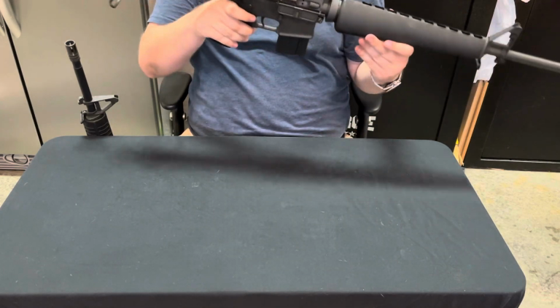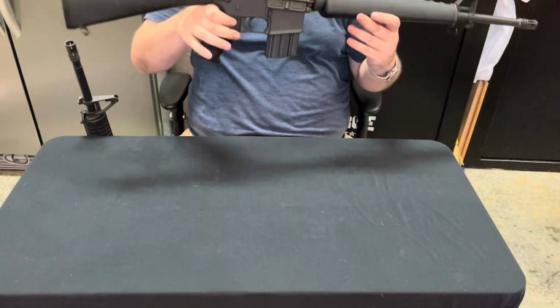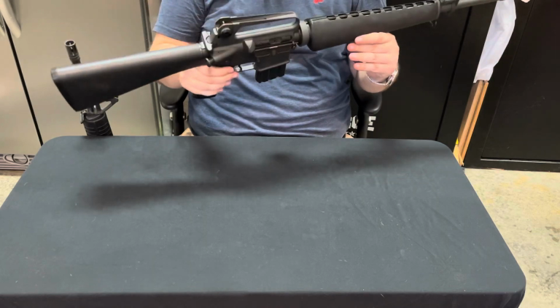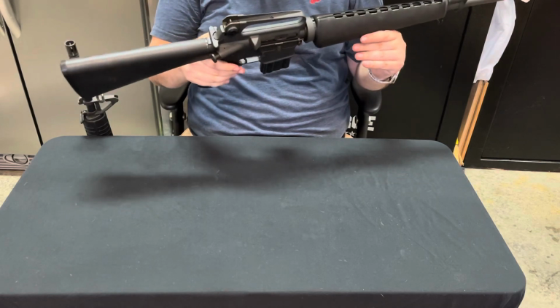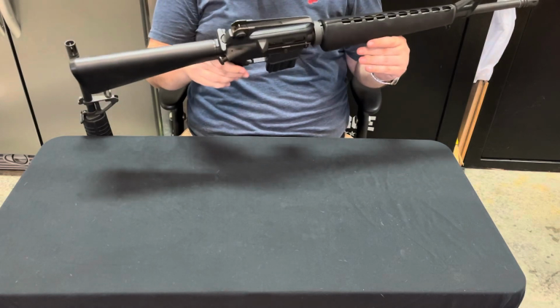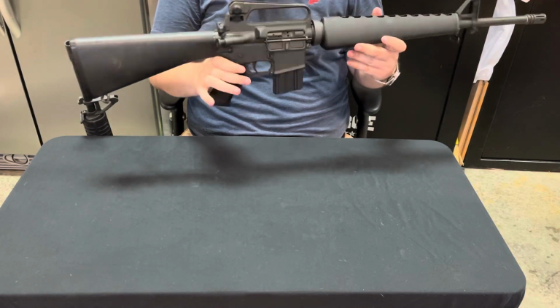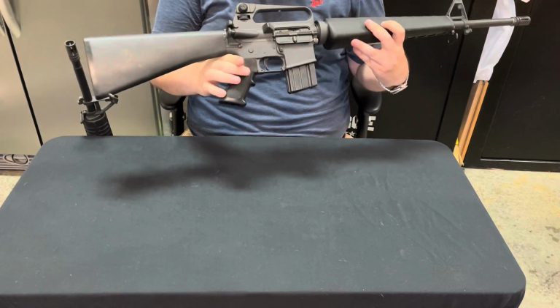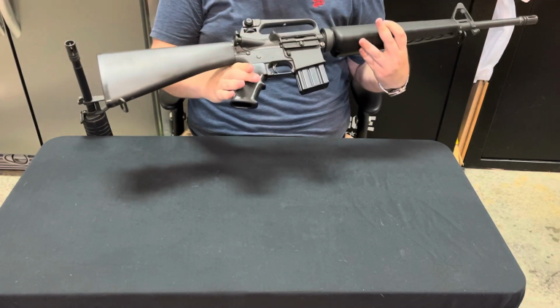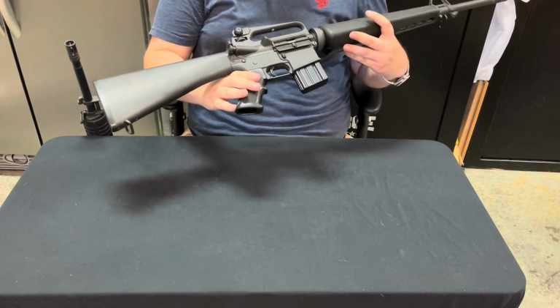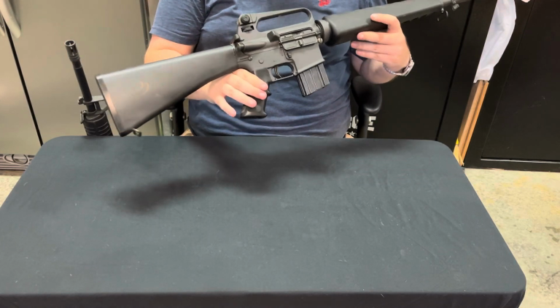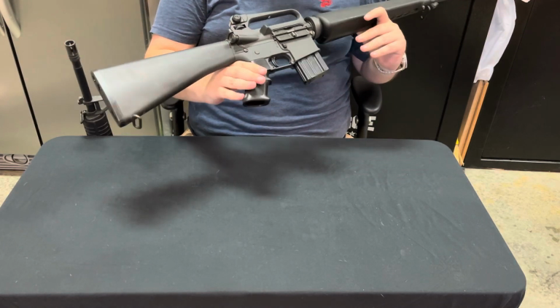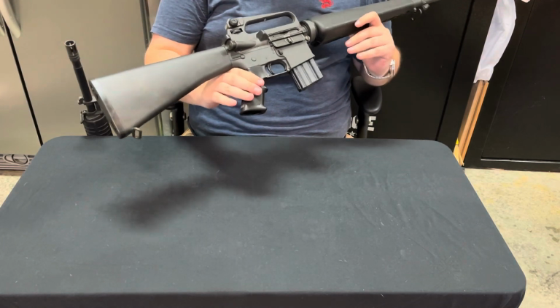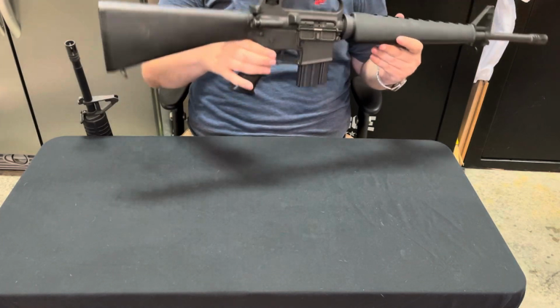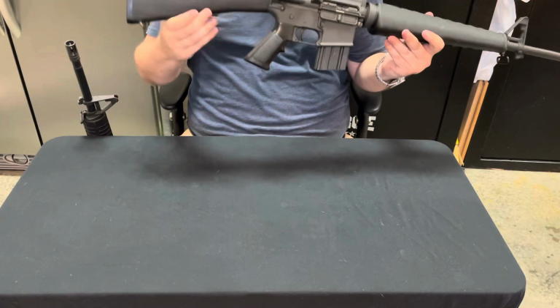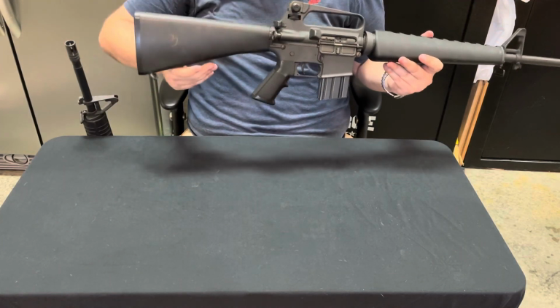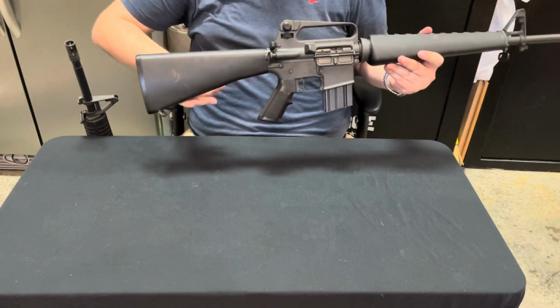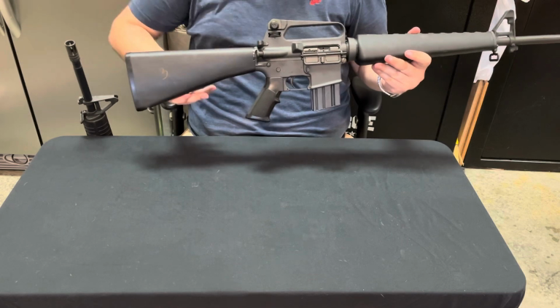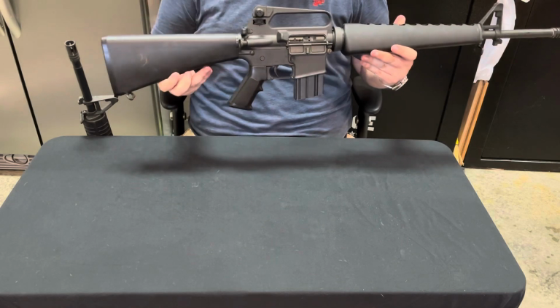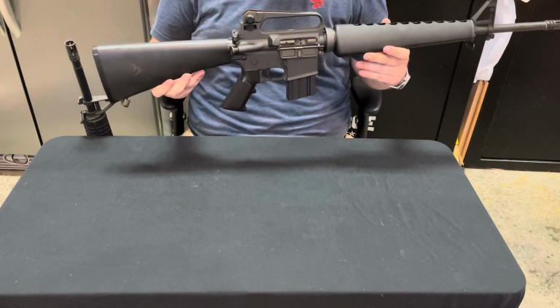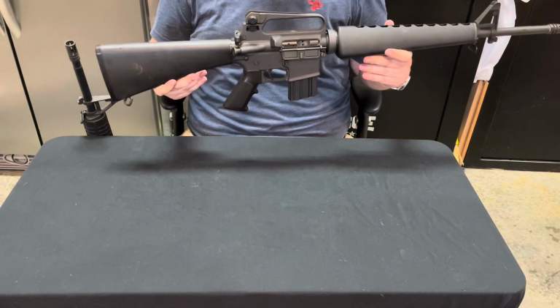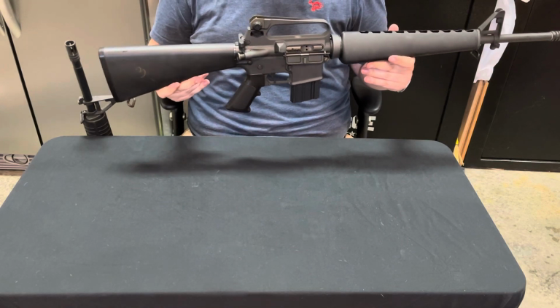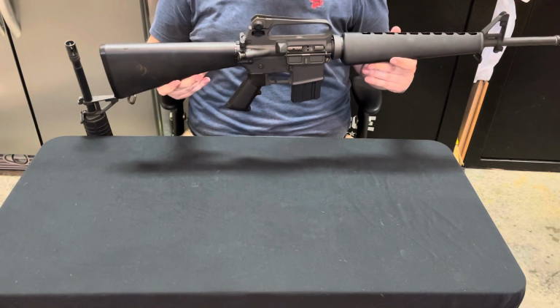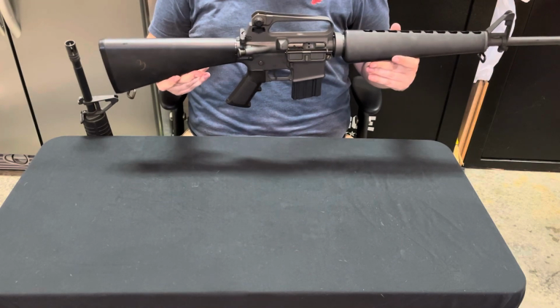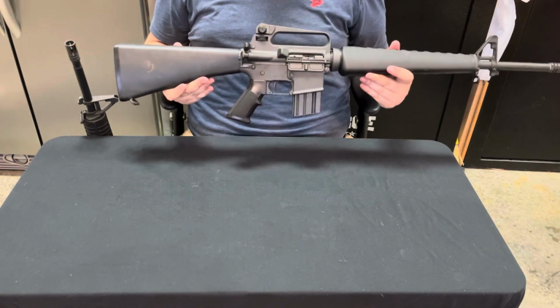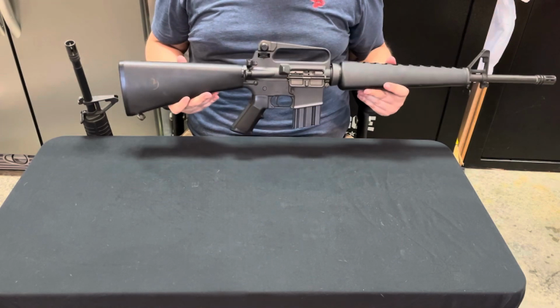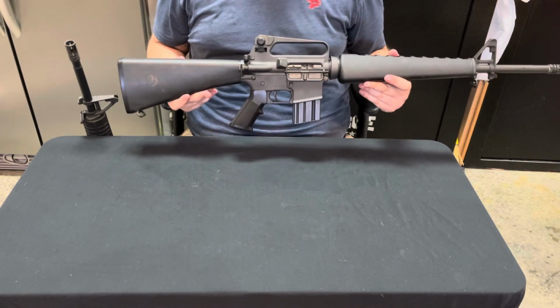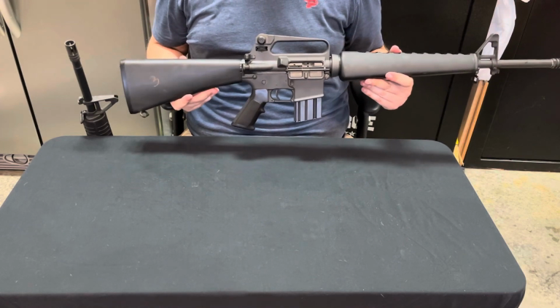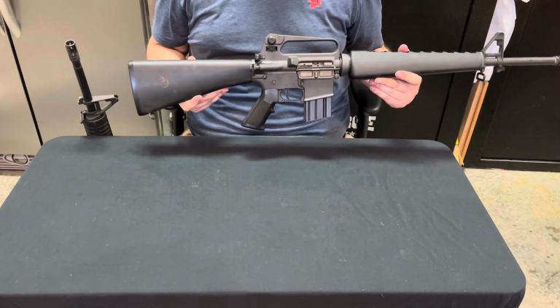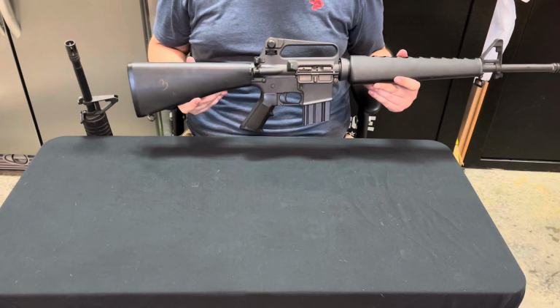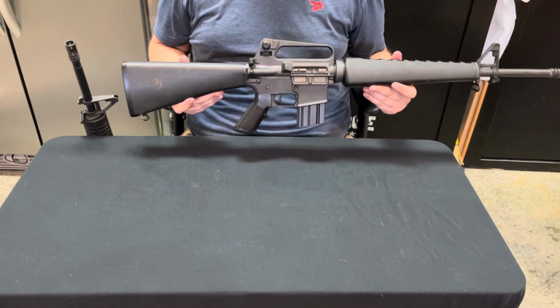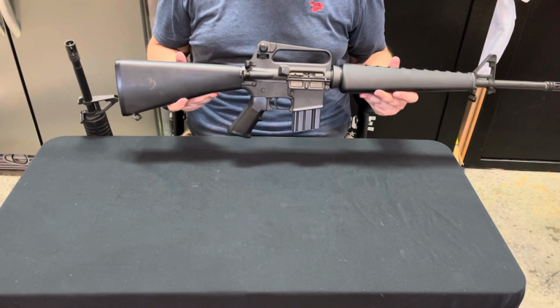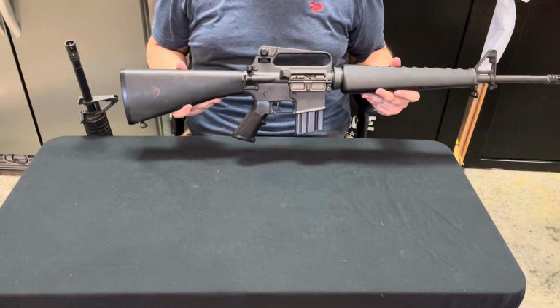Let me know in the comments below what you think. I'm going to take this rifle out to the range in the future and really show you what it can do. But until then, I'll see you in the next video. Thanks.